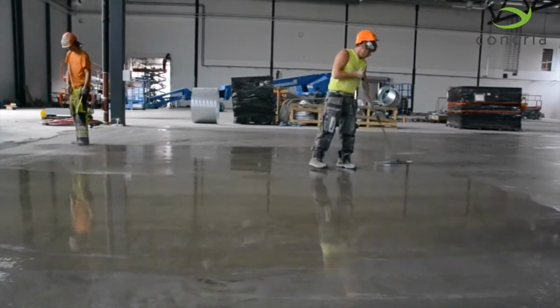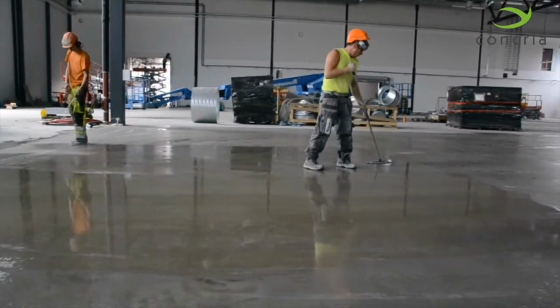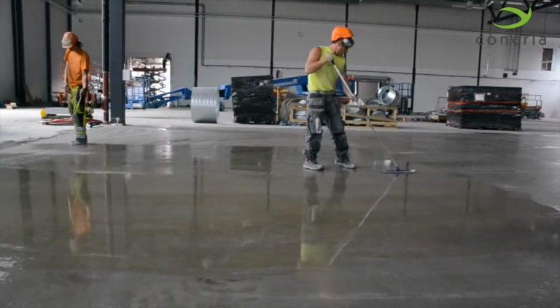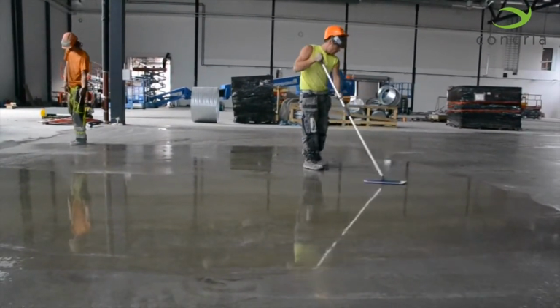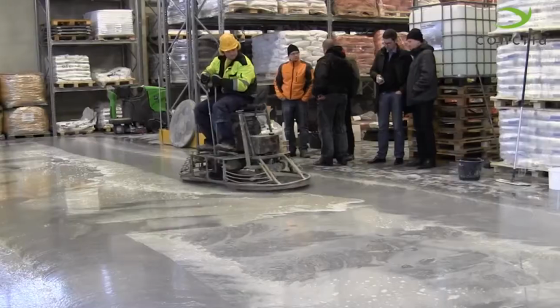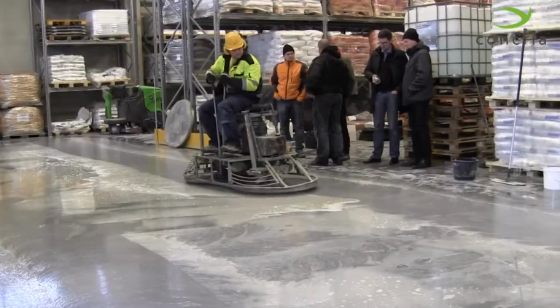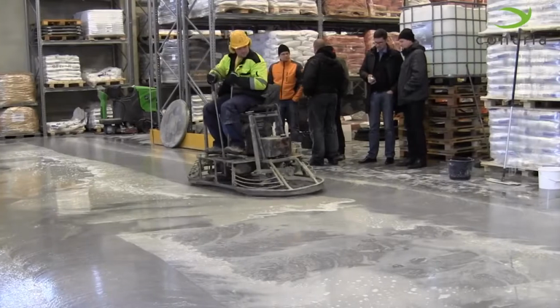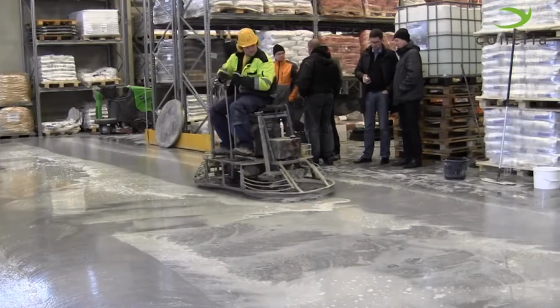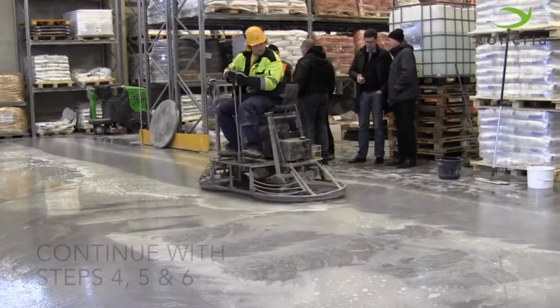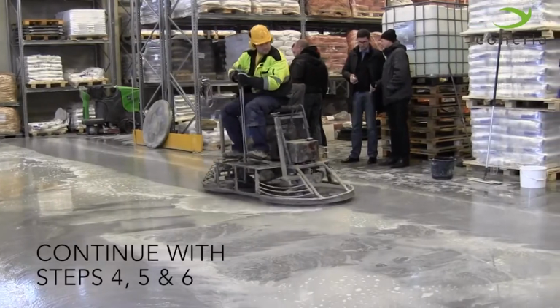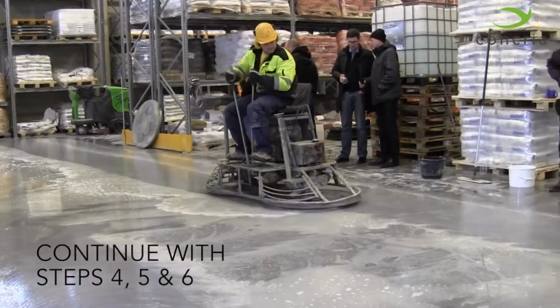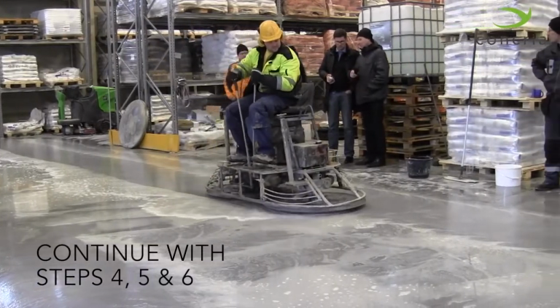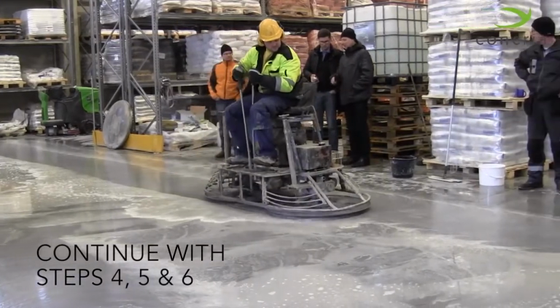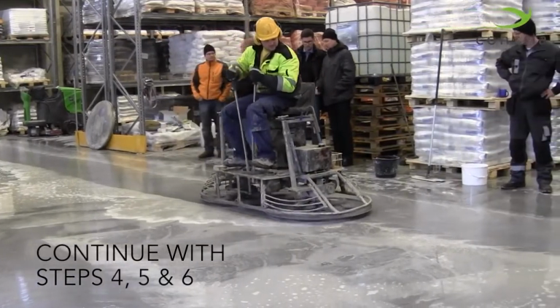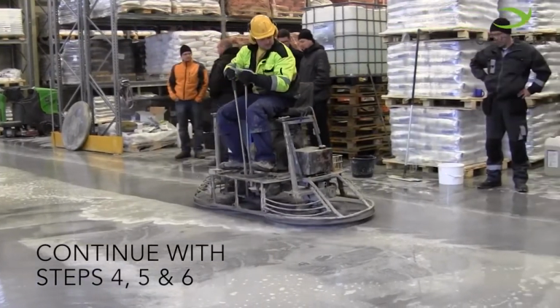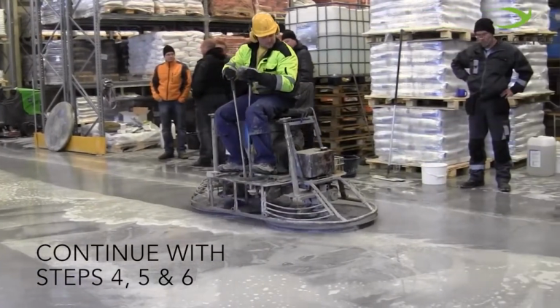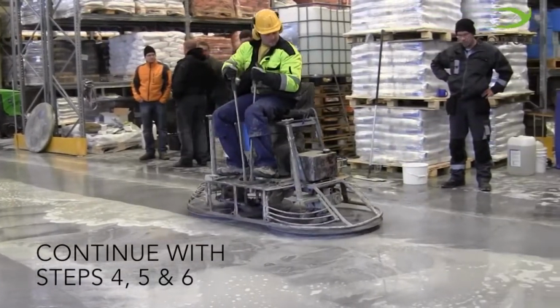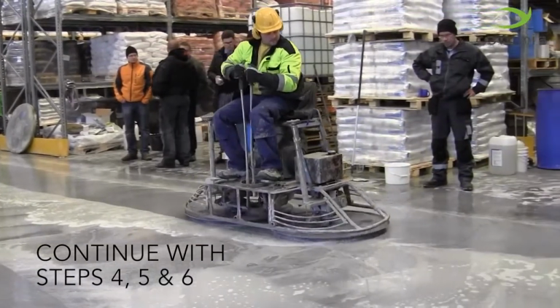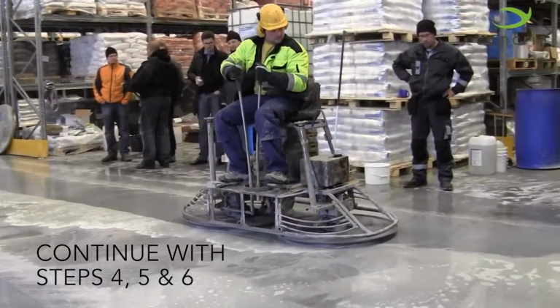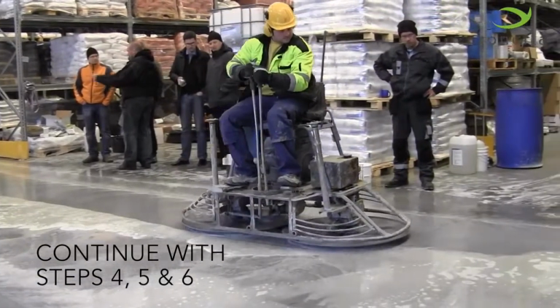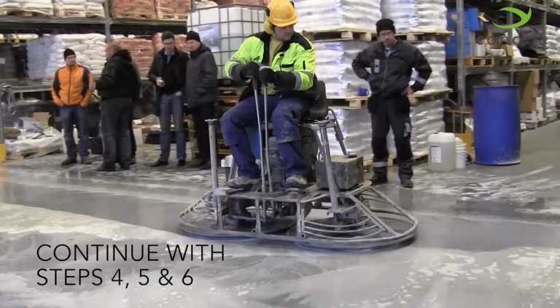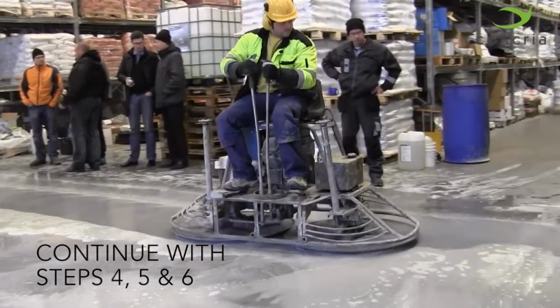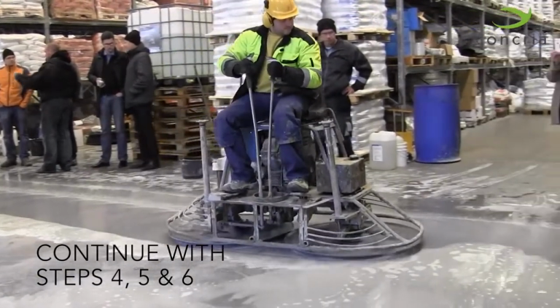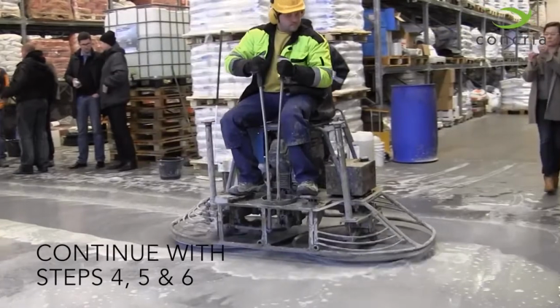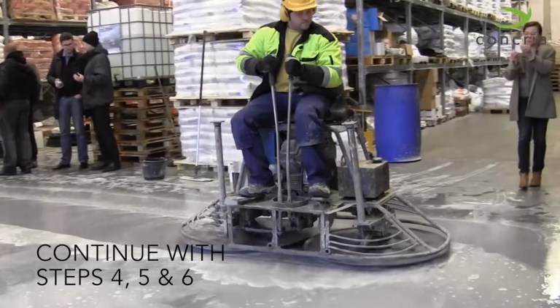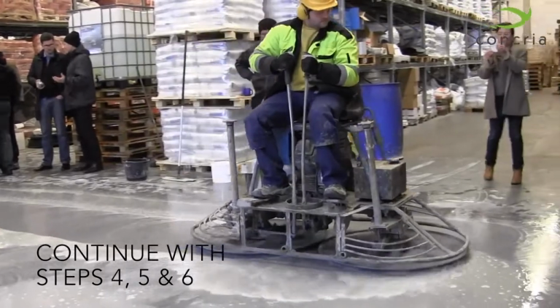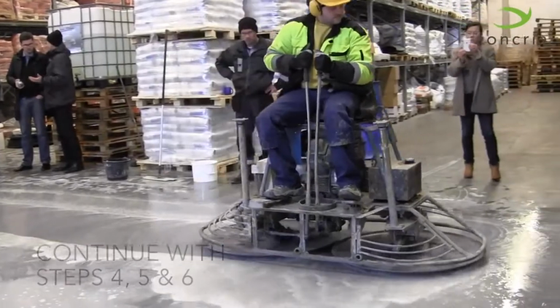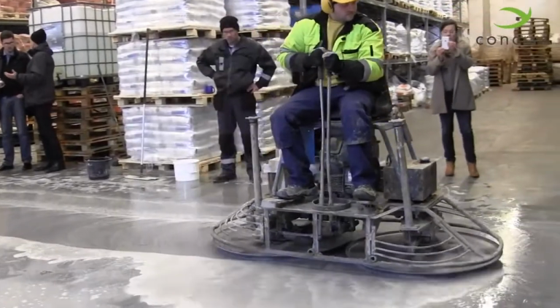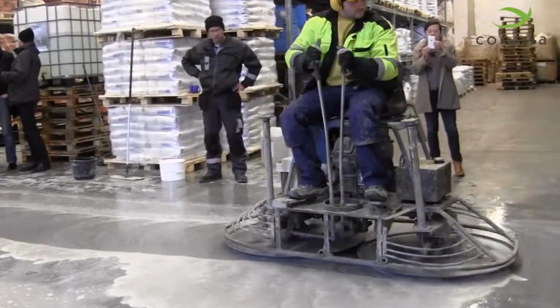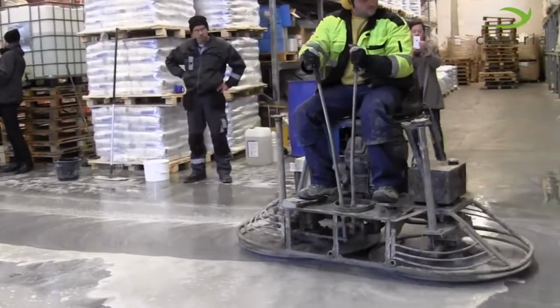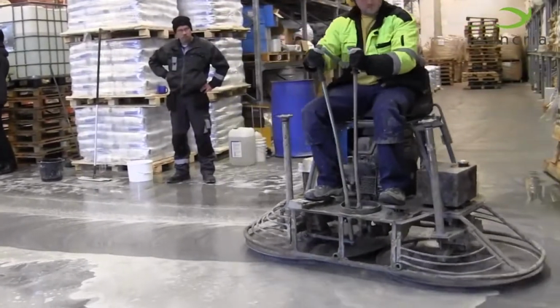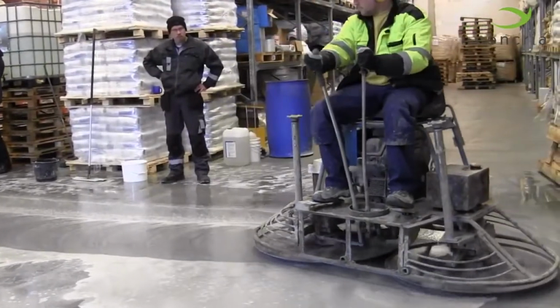Continue with Steps 4, 5, and 6. Remember to keep a slow, steady pace and to overlap your passes by 50%.